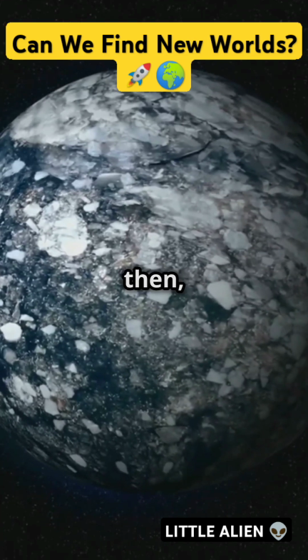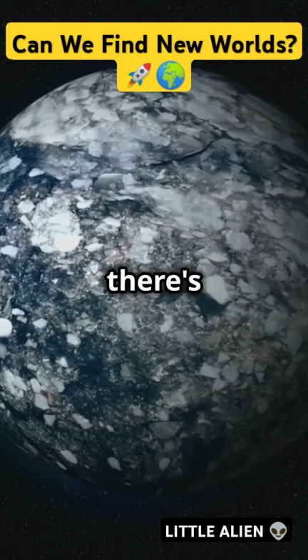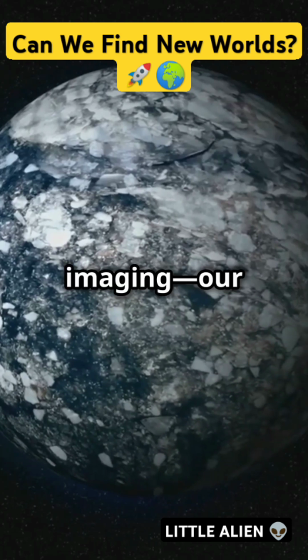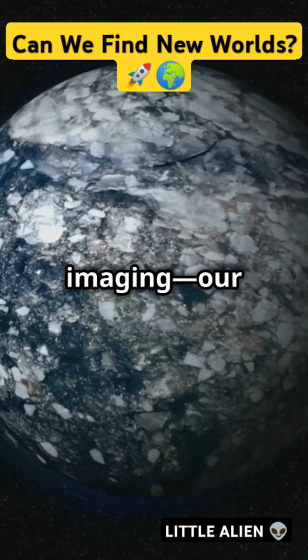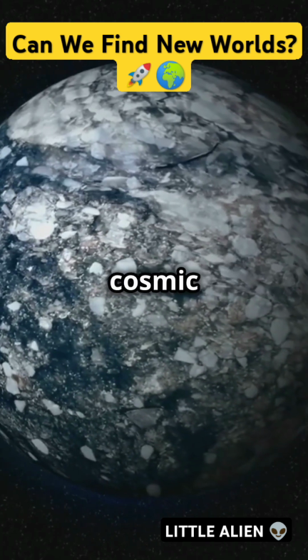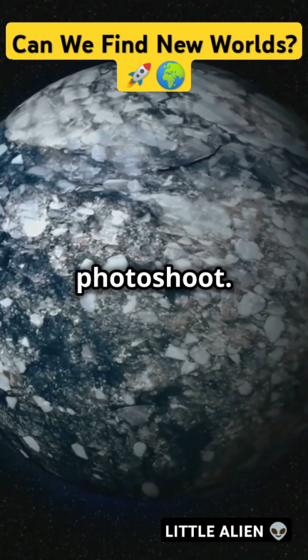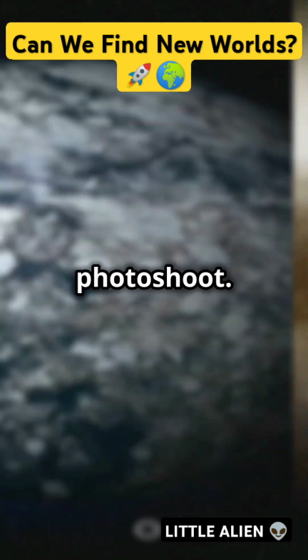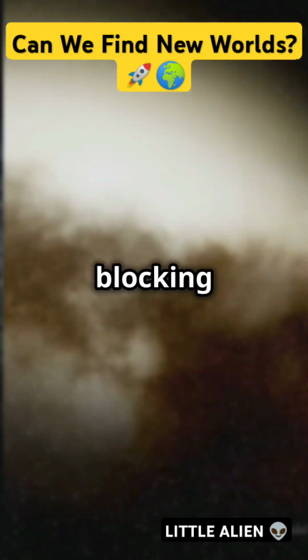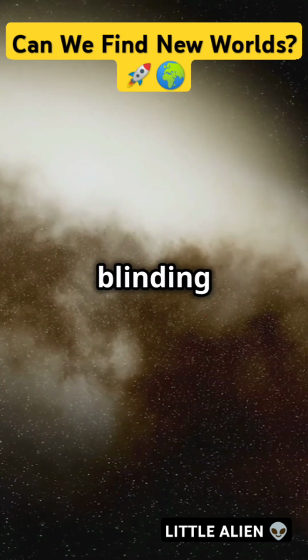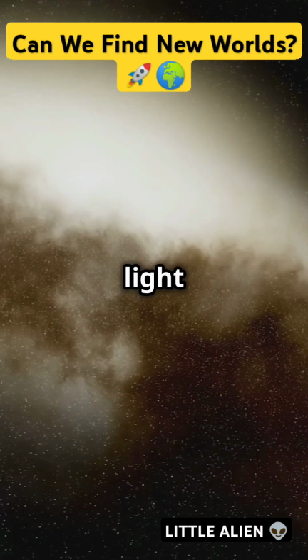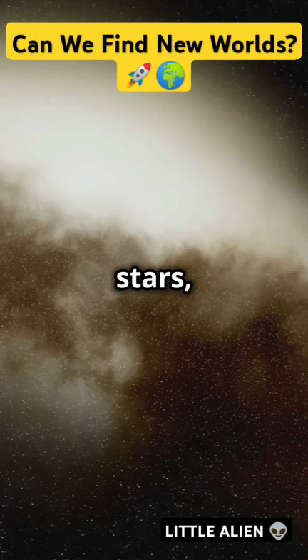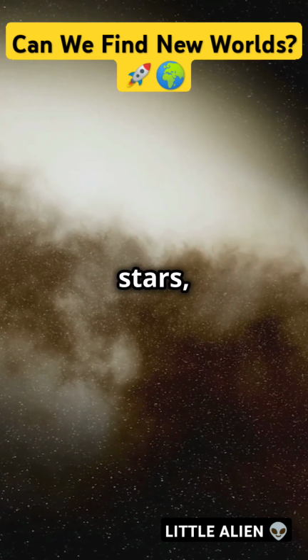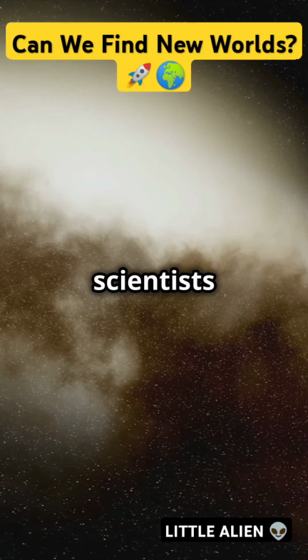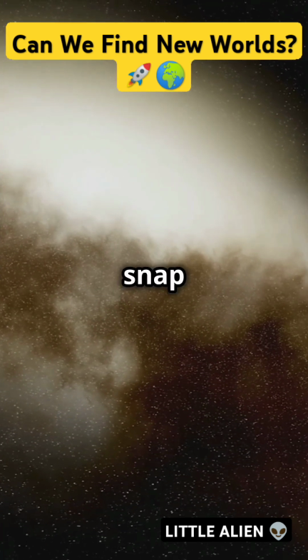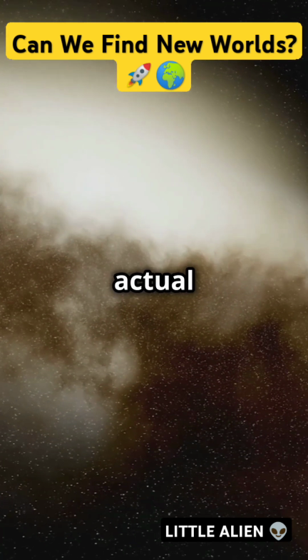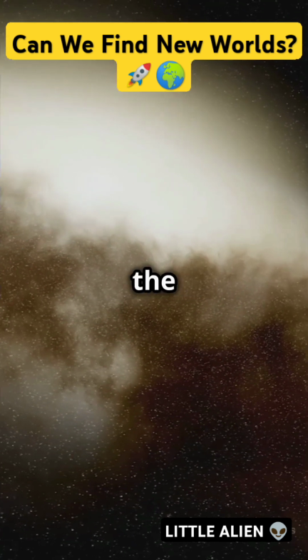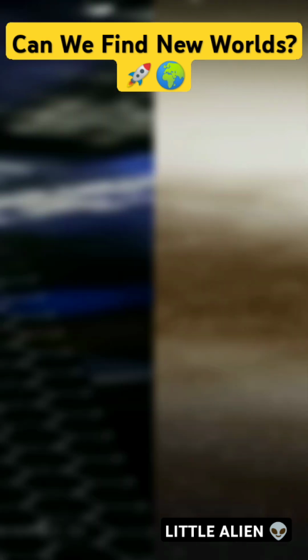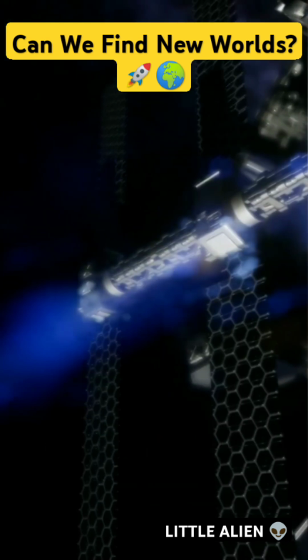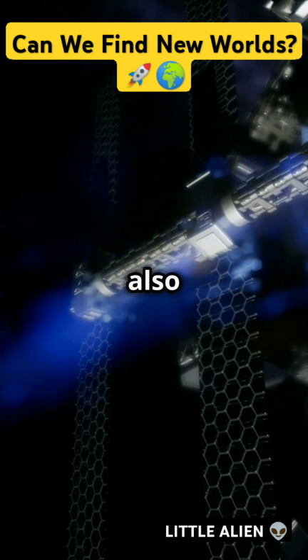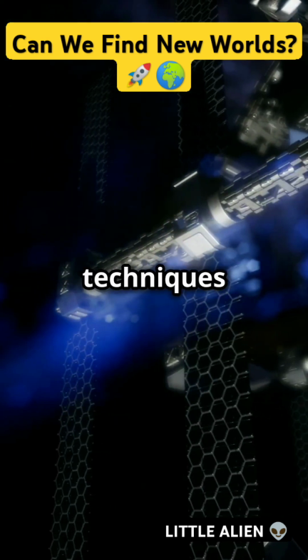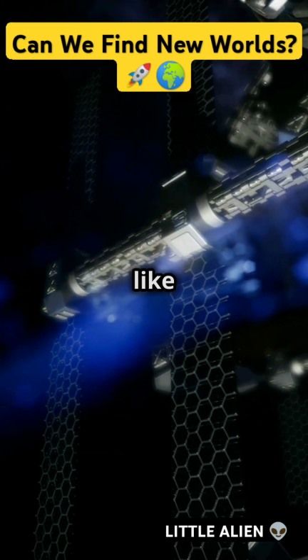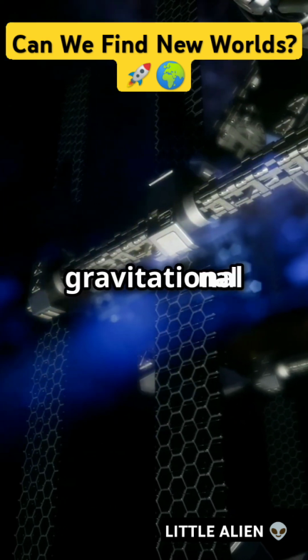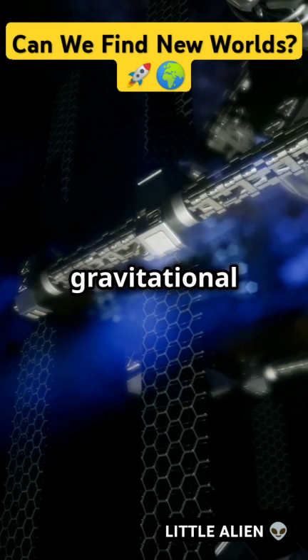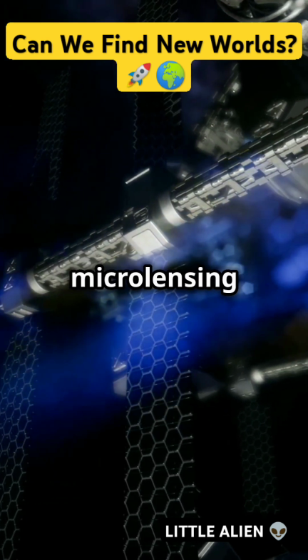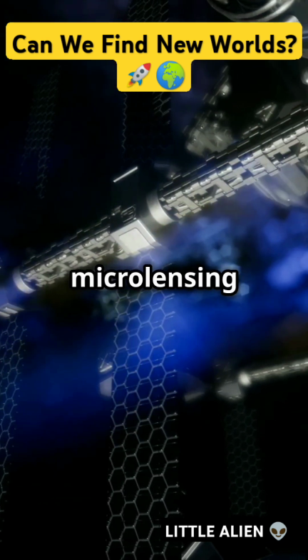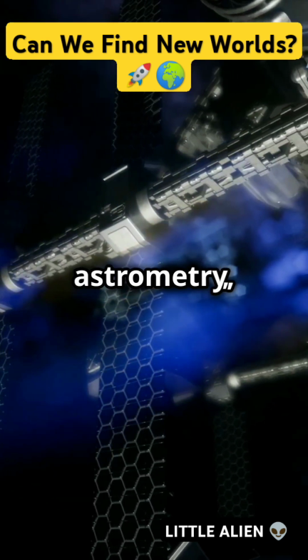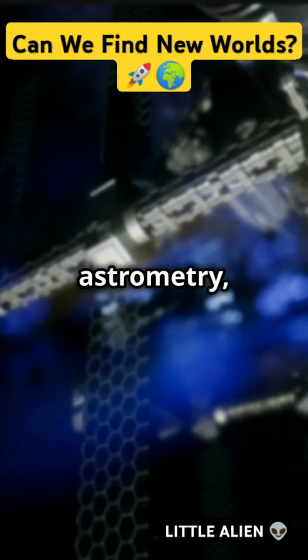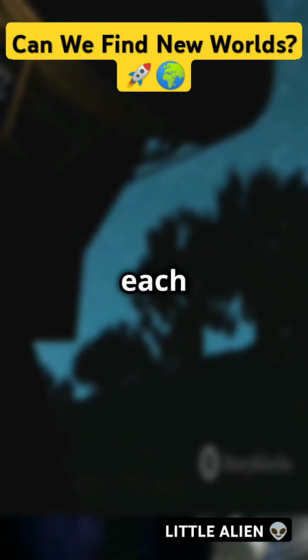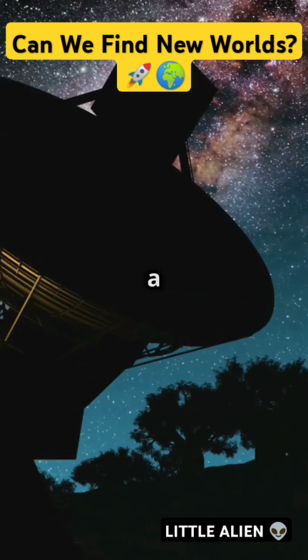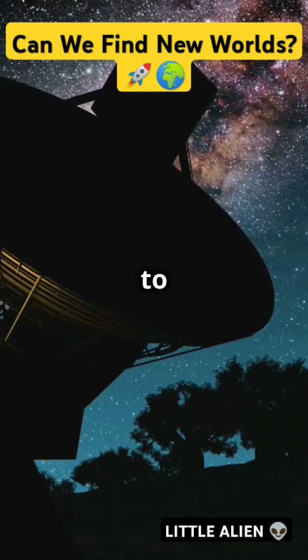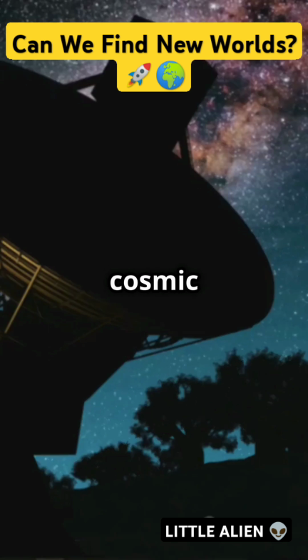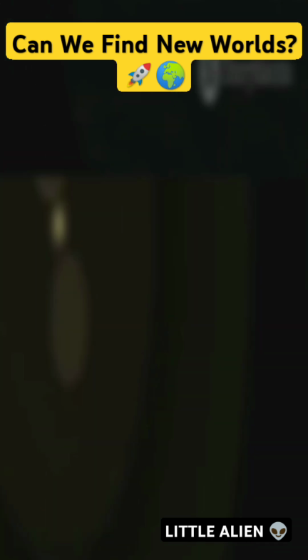And then there's direct imaging — our cosmic photoshoot. By blocking the blinding light of stars, scientists snap actual pics of the planets. We also have techniques like gravitational microlensing and astrometry, each adding a piece to the cosmic puzzle.